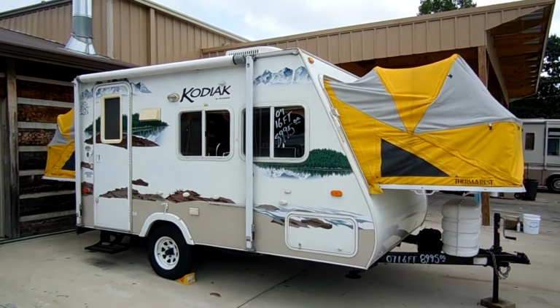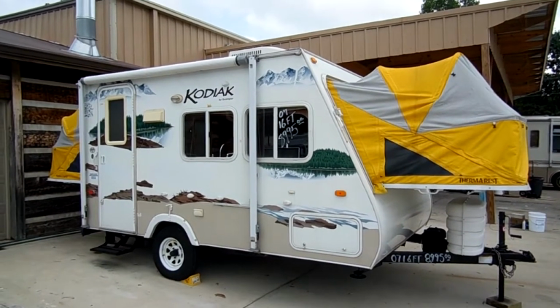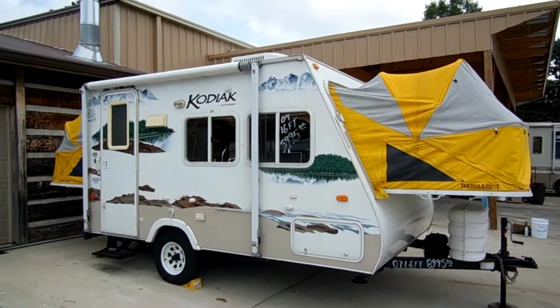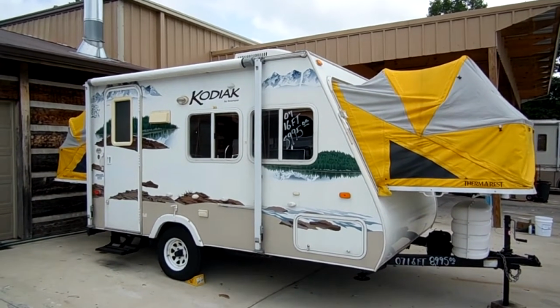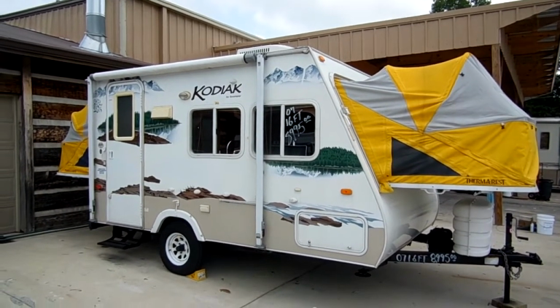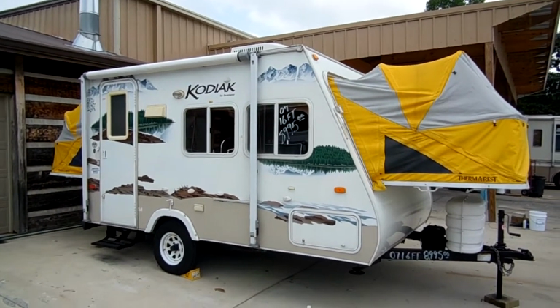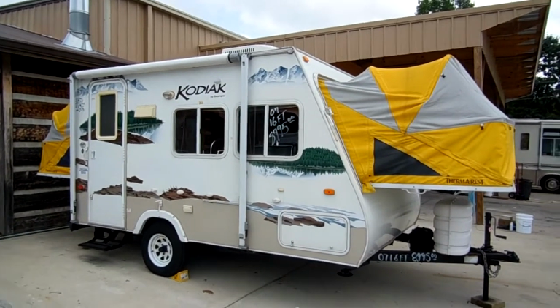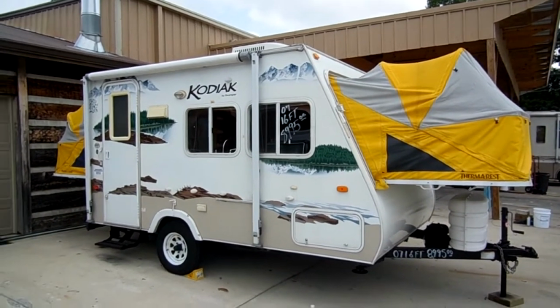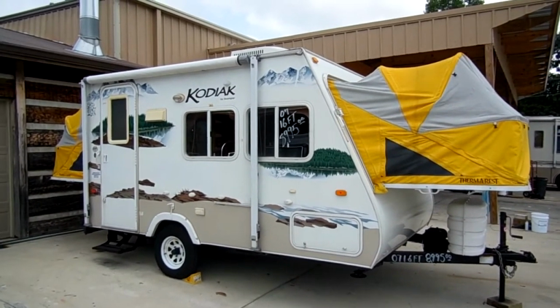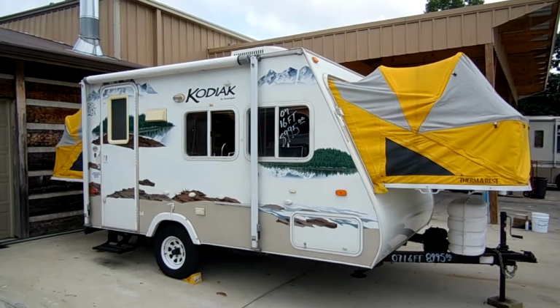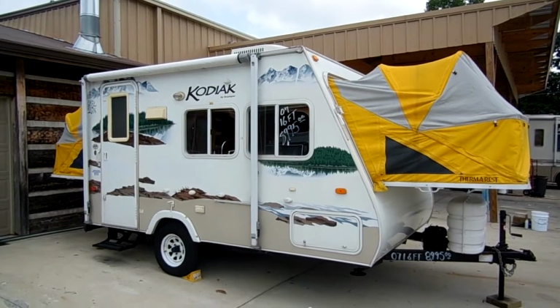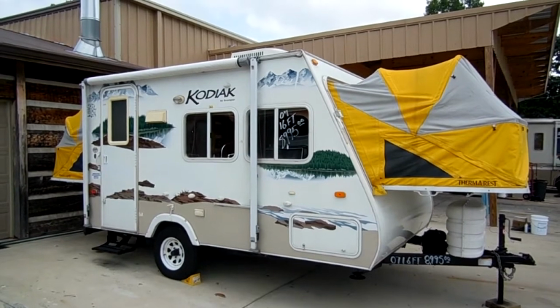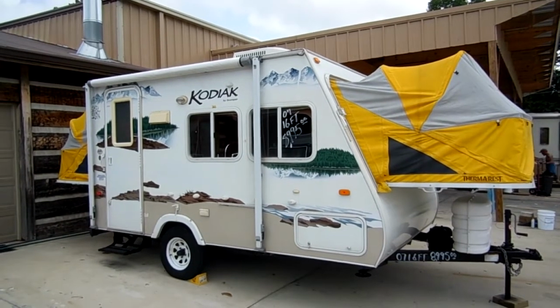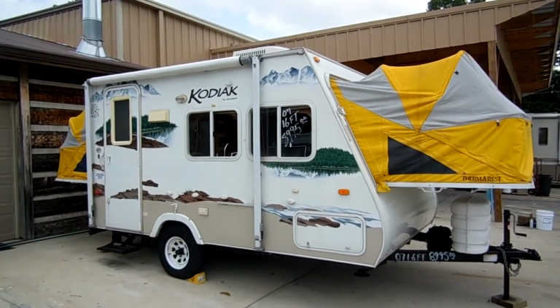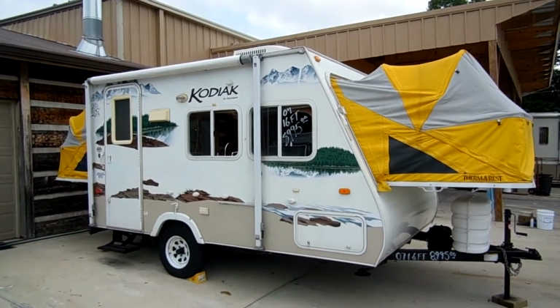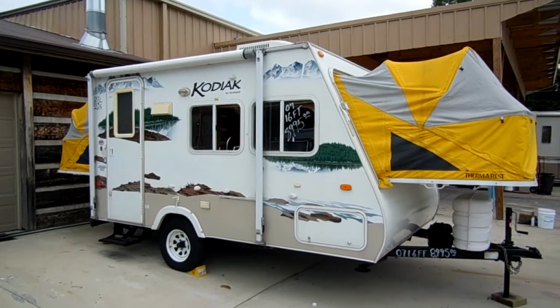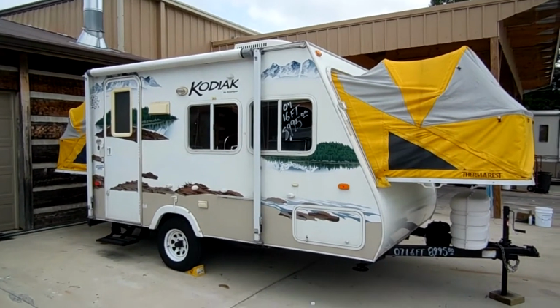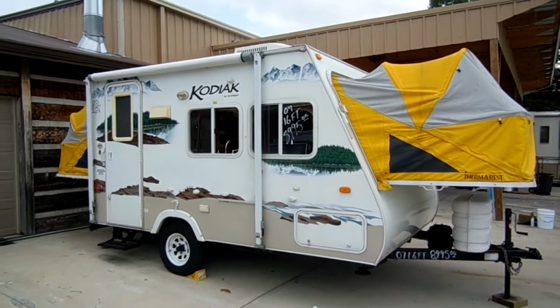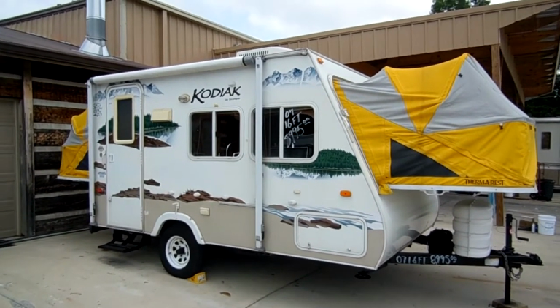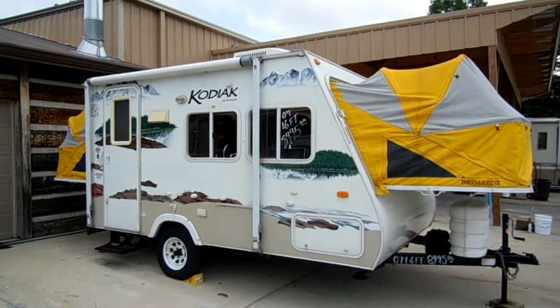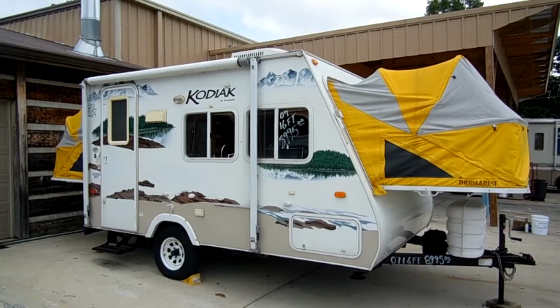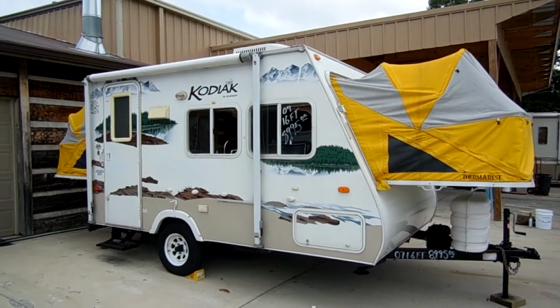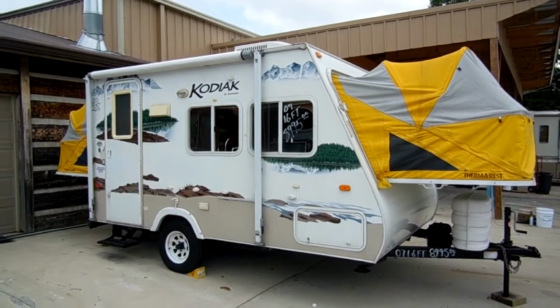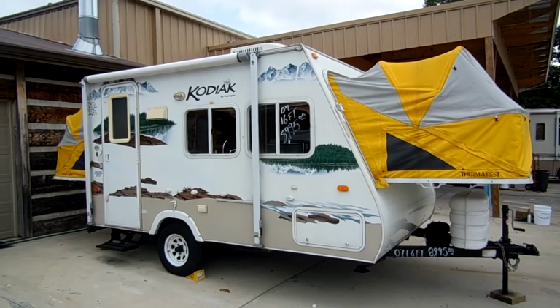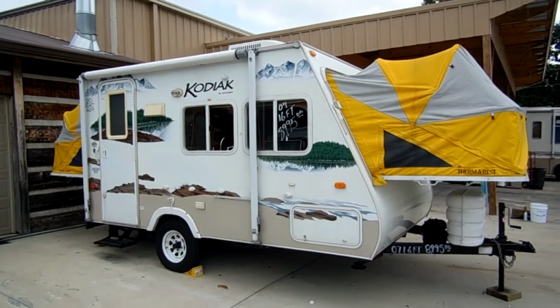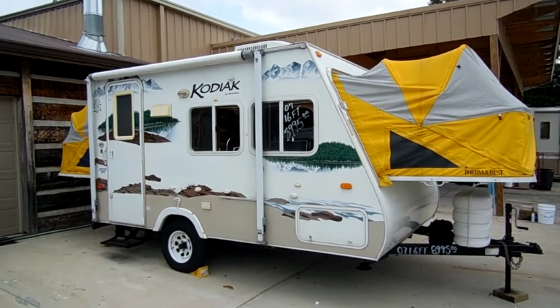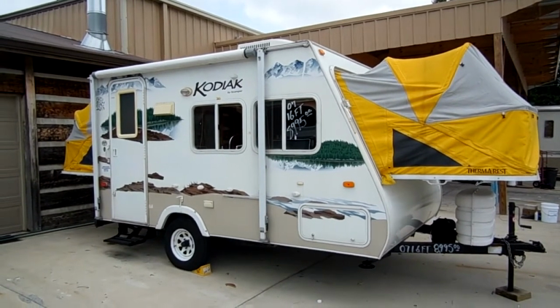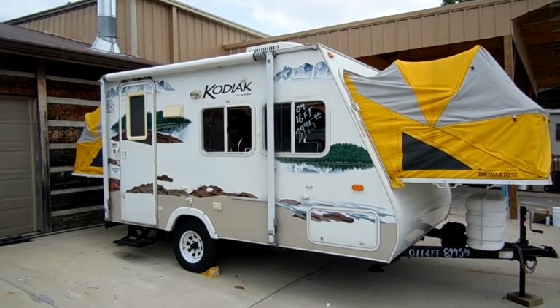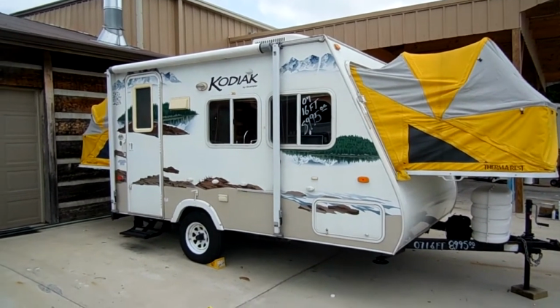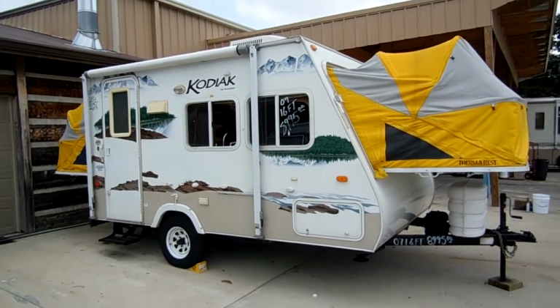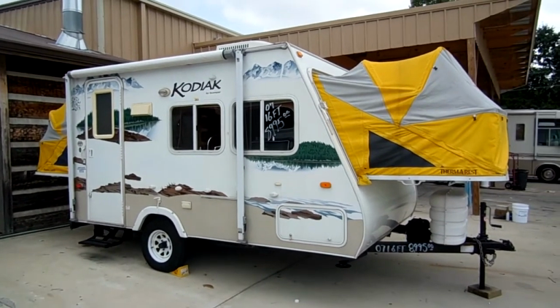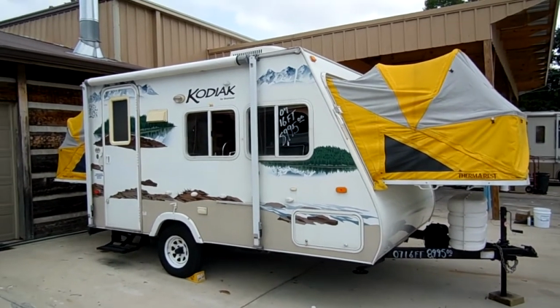Good afternoon folks, Big Bo here with another great hybrid expandable travel trailer value from Parkway RV Center. Today we're looking at a 2007 Kodiak built by Scamper, model number 160 hybrid expandable.